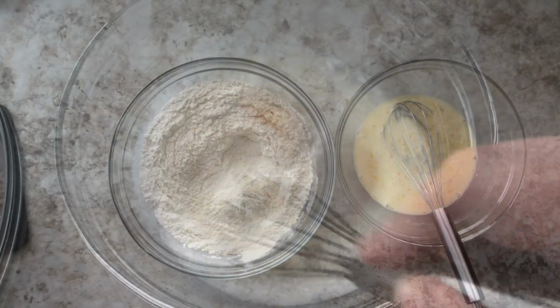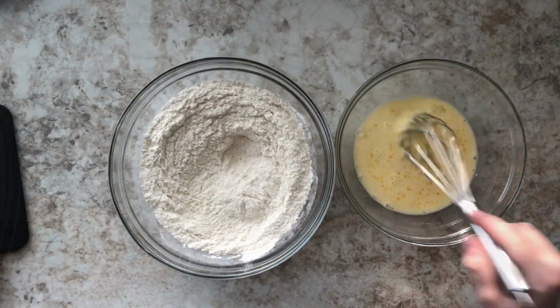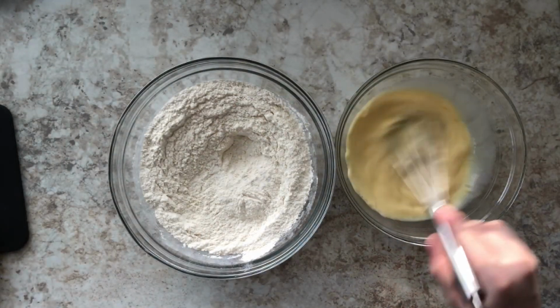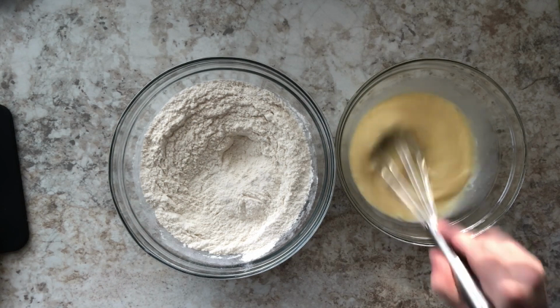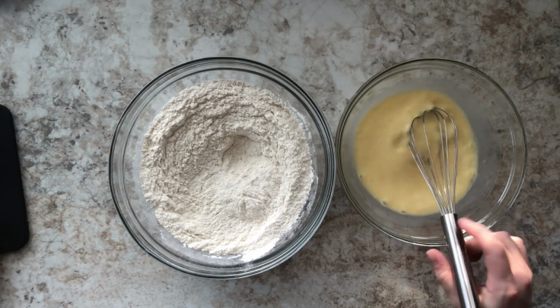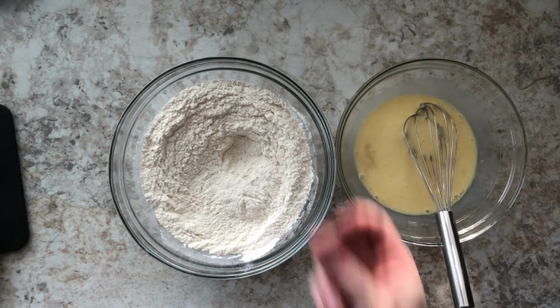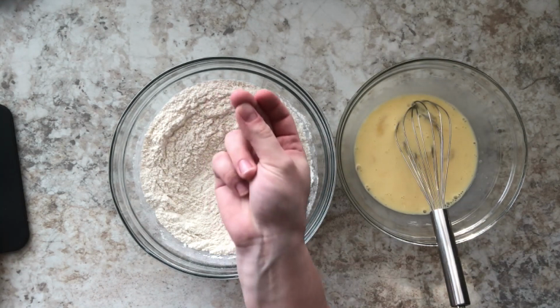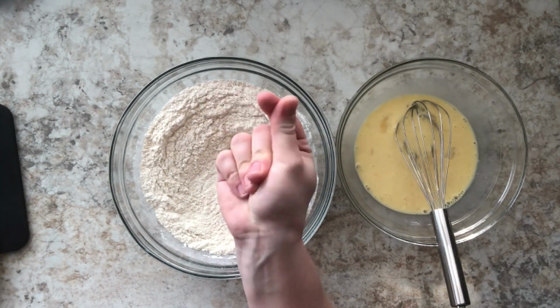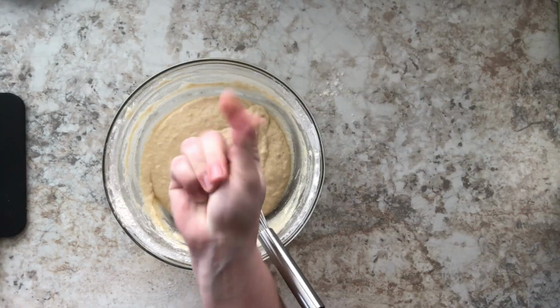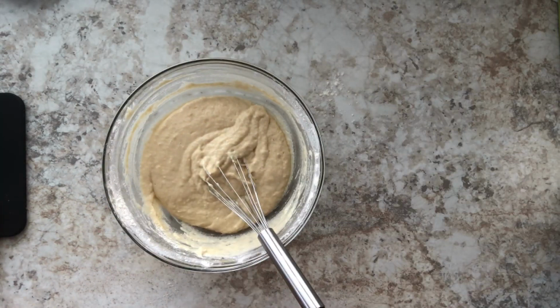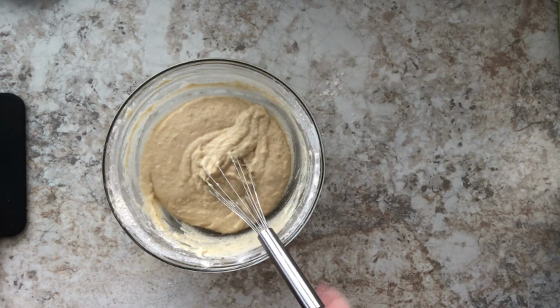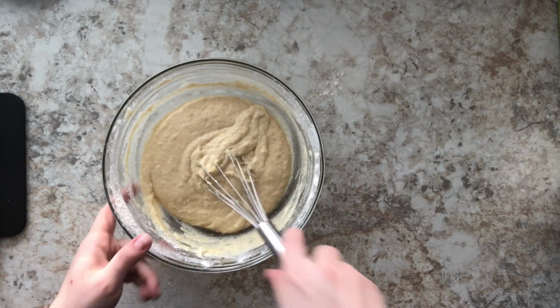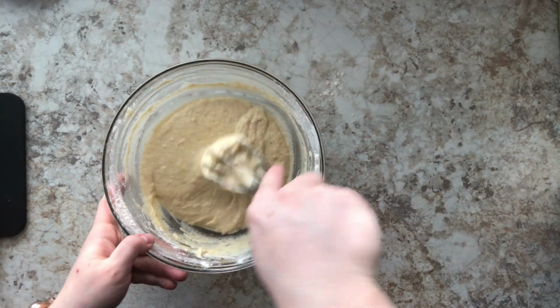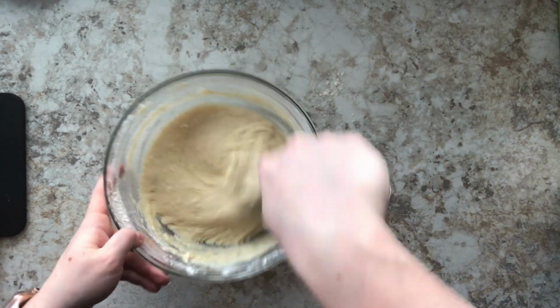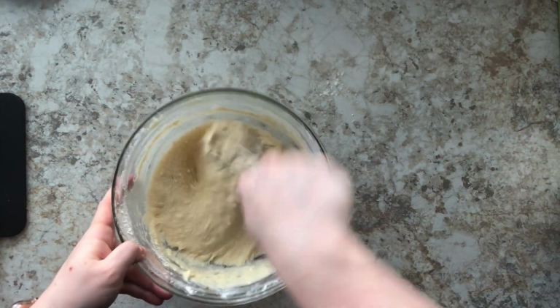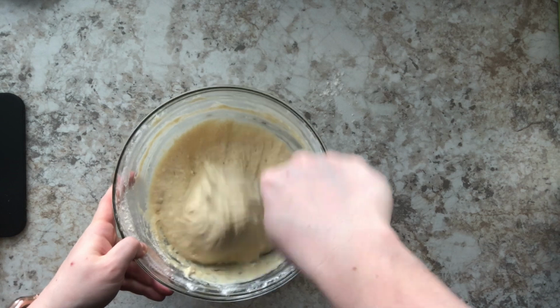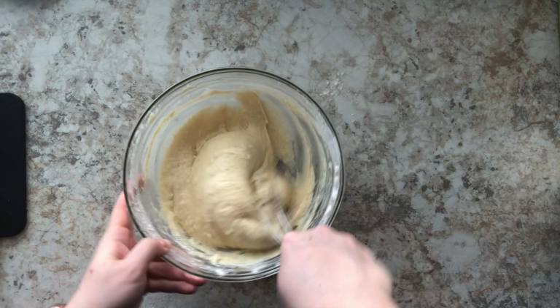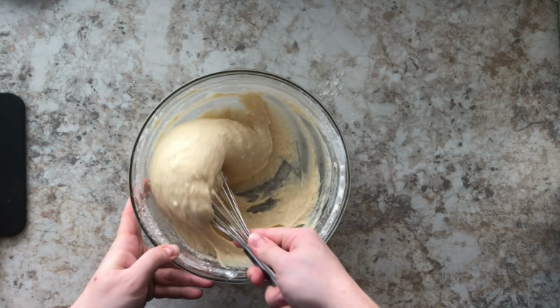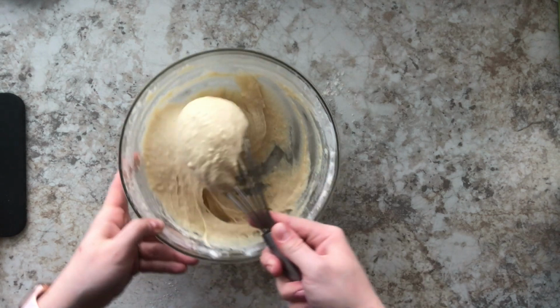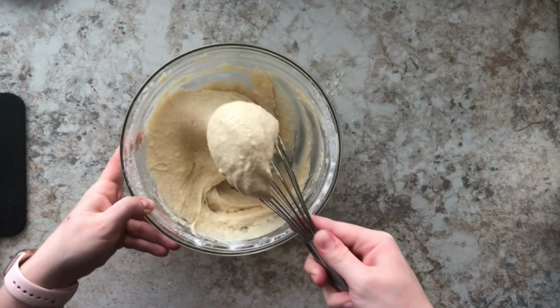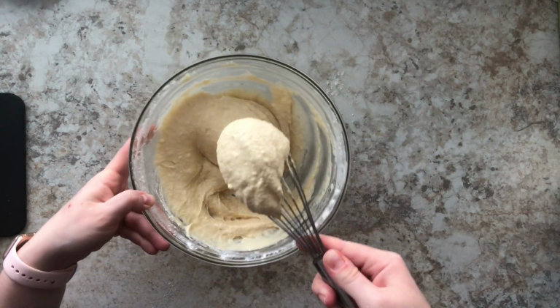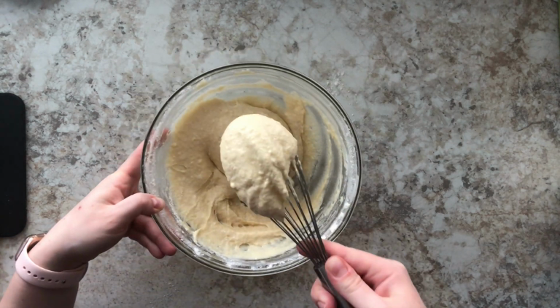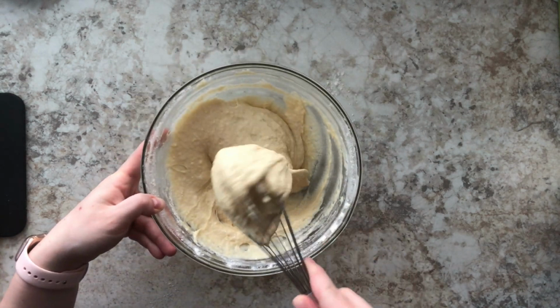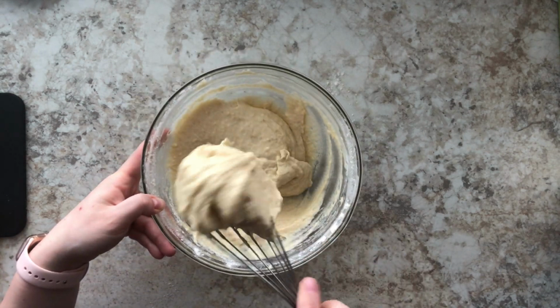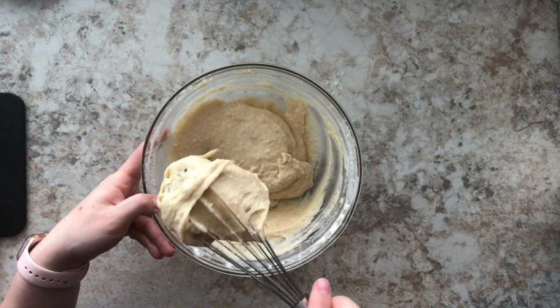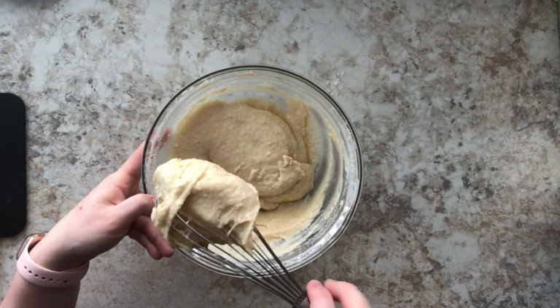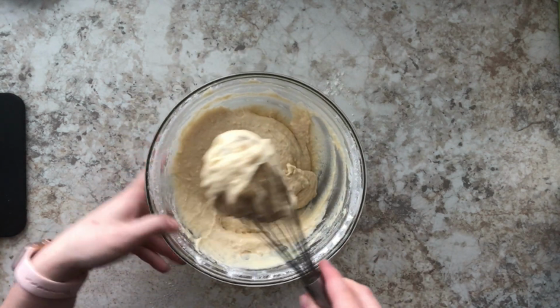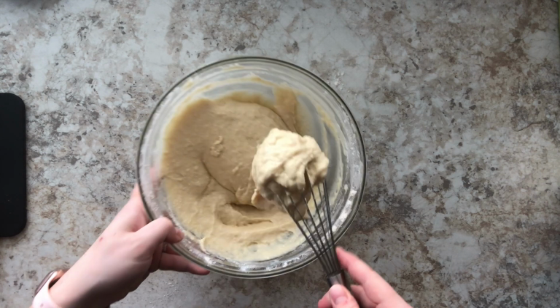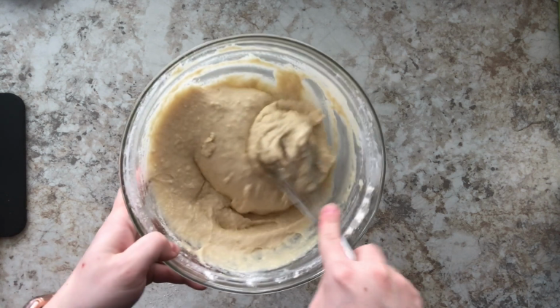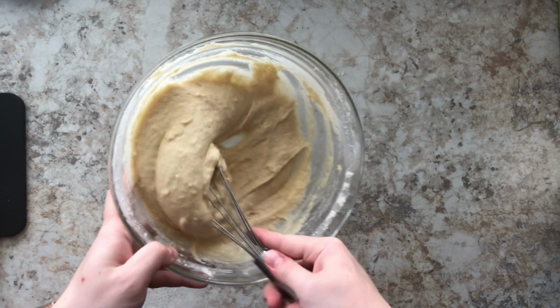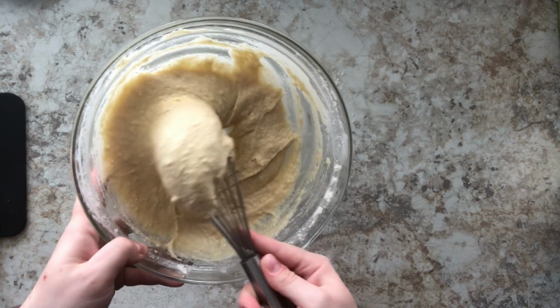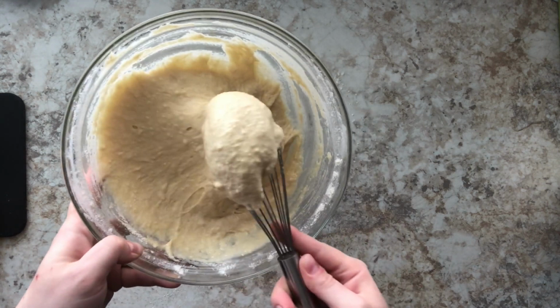Once they're combined, make sure the dough is nice and stiff — it's going to be thicker than cake batter. You can see right now how I'm picking it up; it's very thick, very rich. That's what we're looking for — we're not looking for a runny batter.